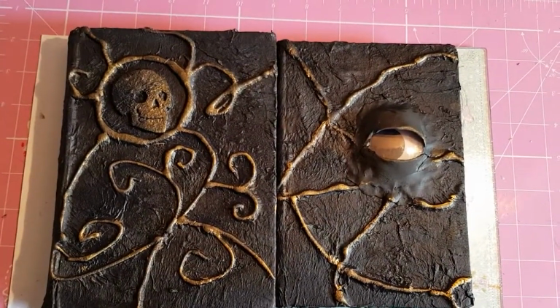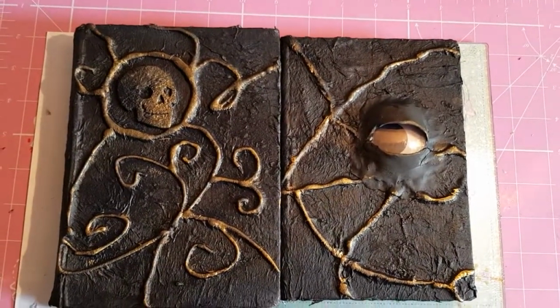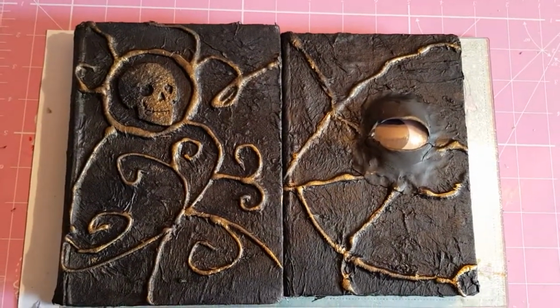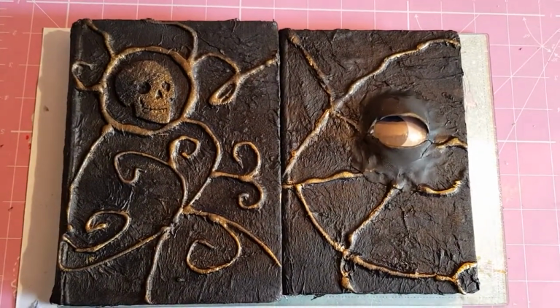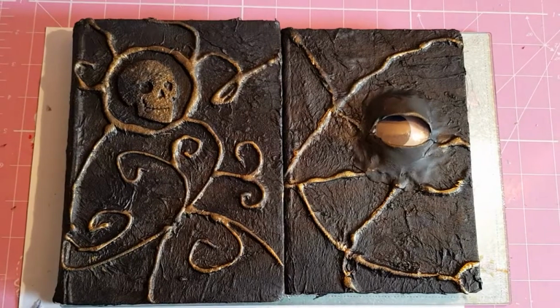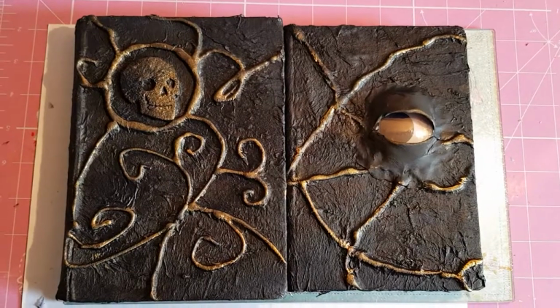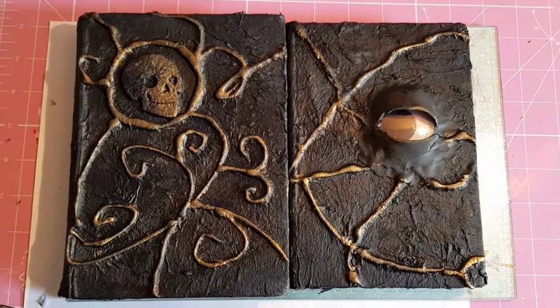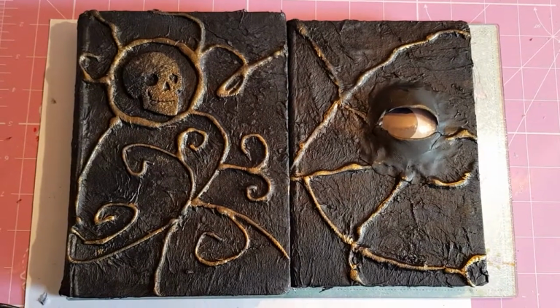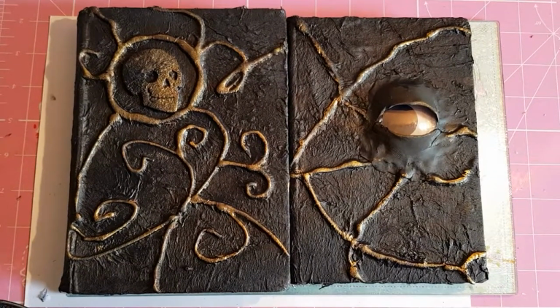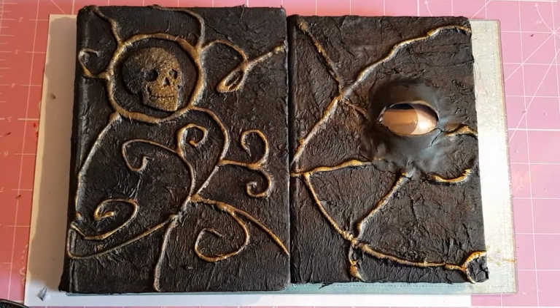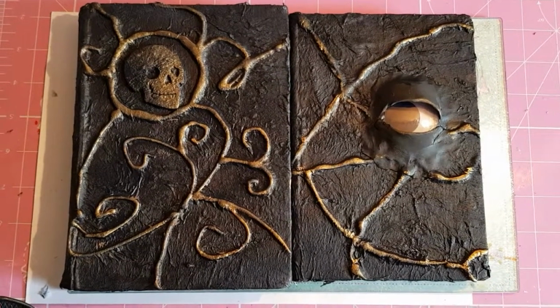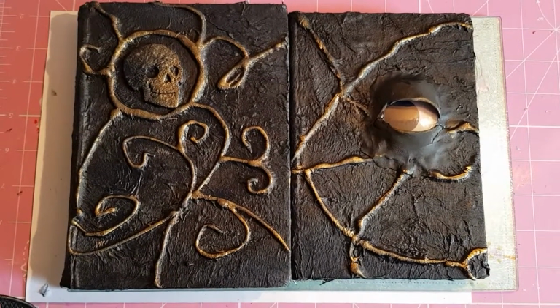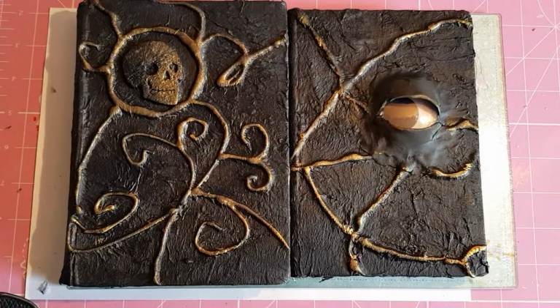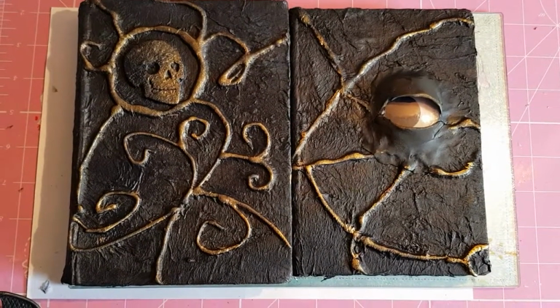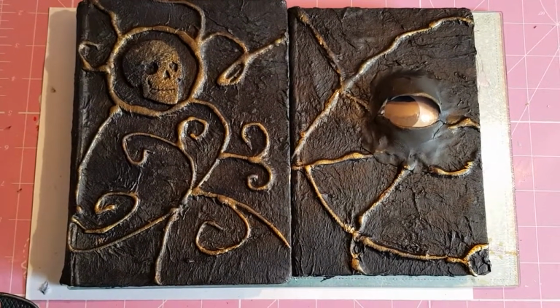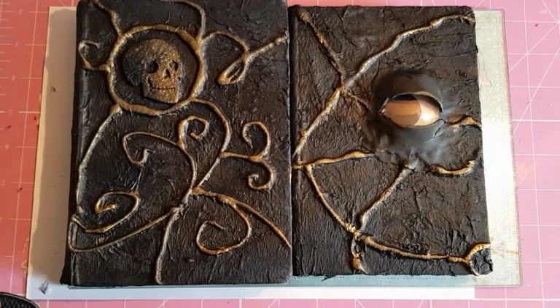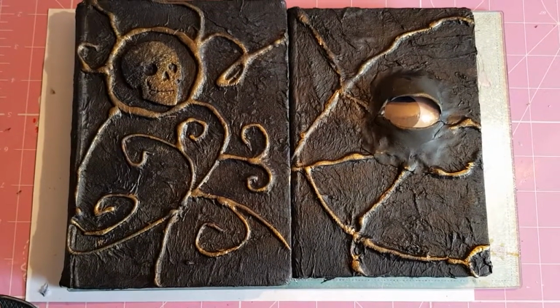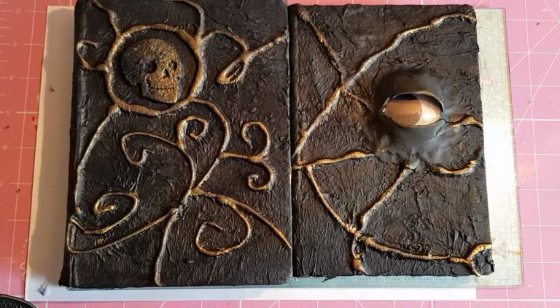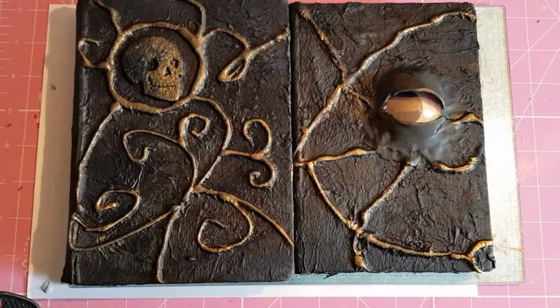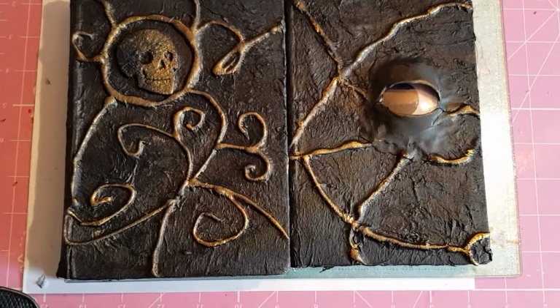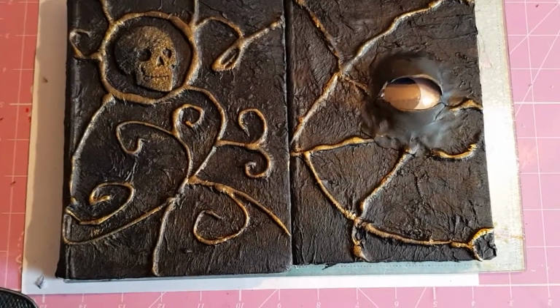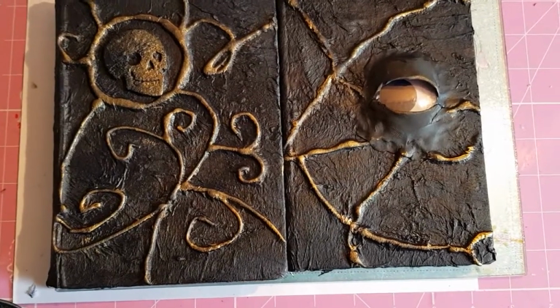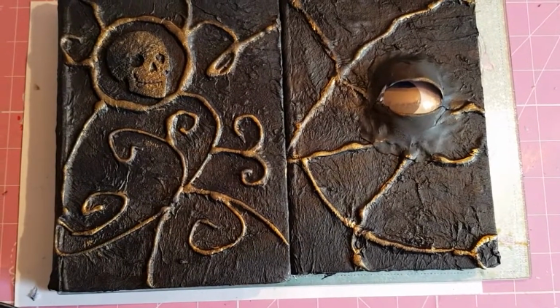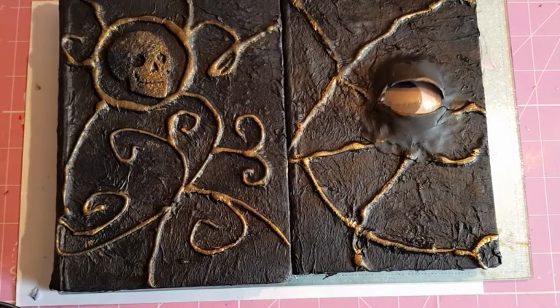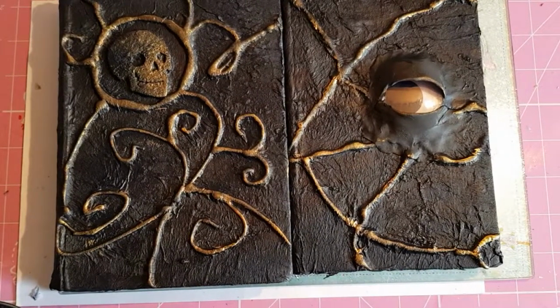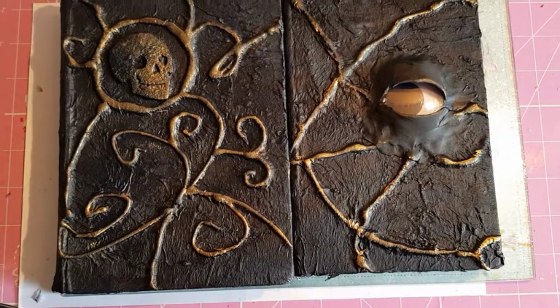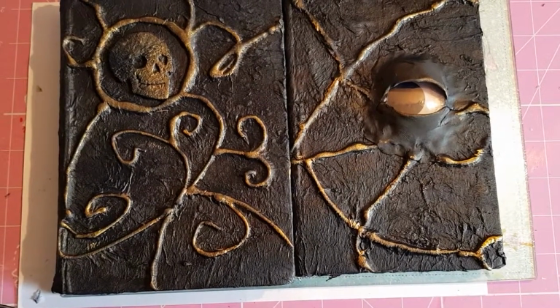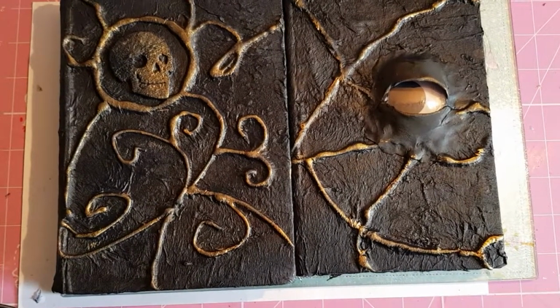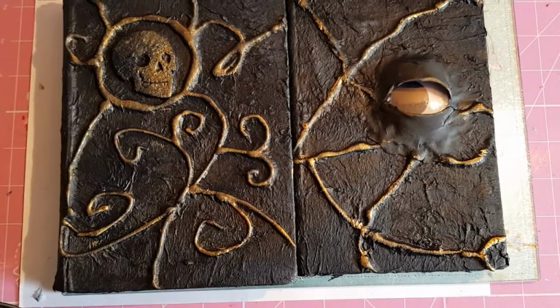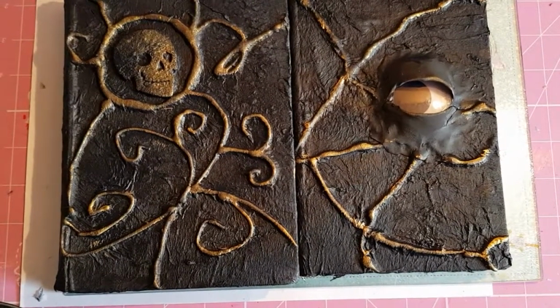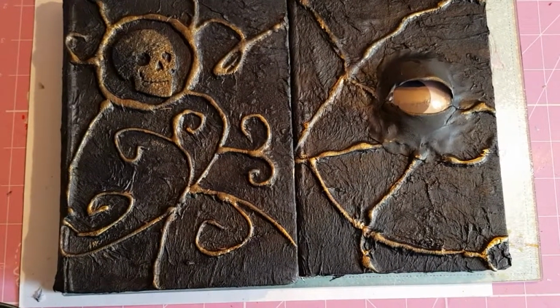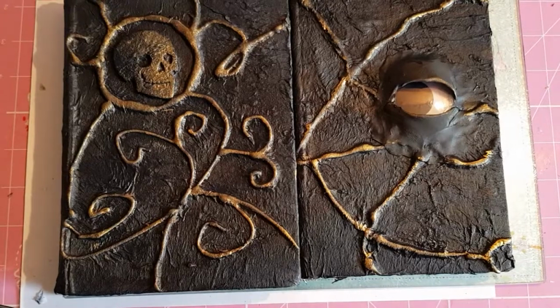So there you go — I think they turned out okay! If you decide to have a go, post your pictures and let us see. Right, okay then, thank you, bye!